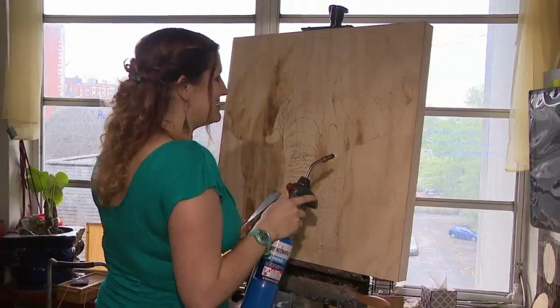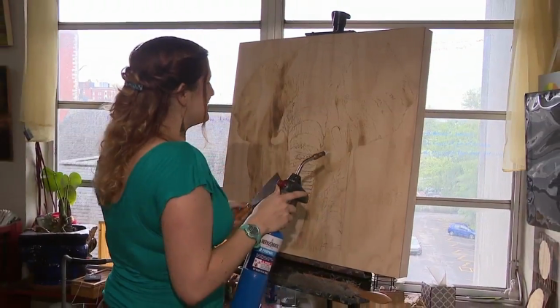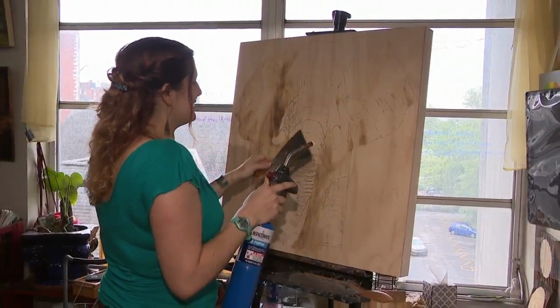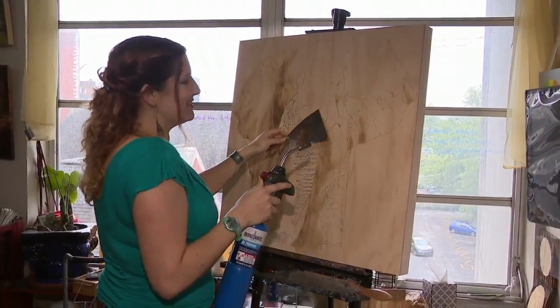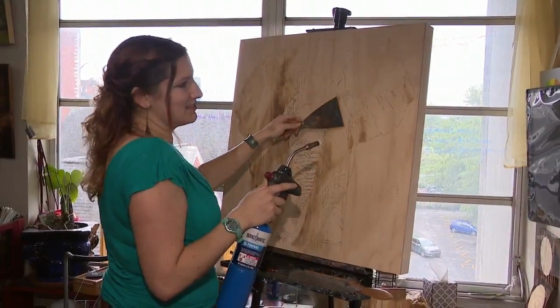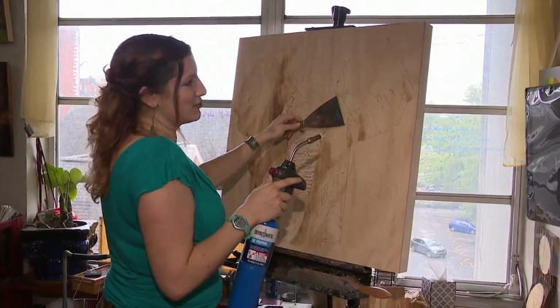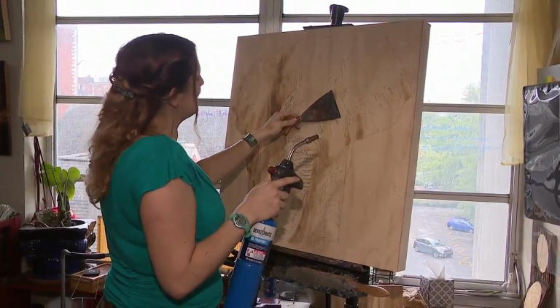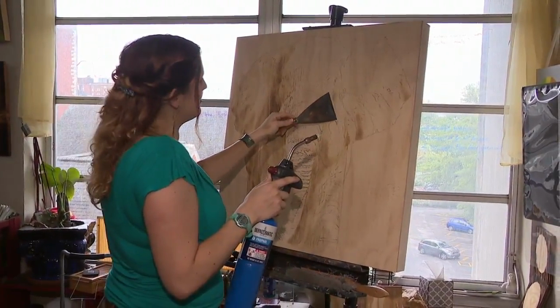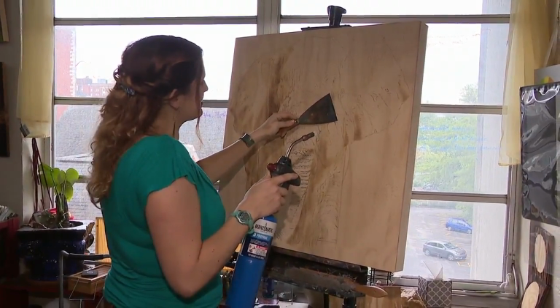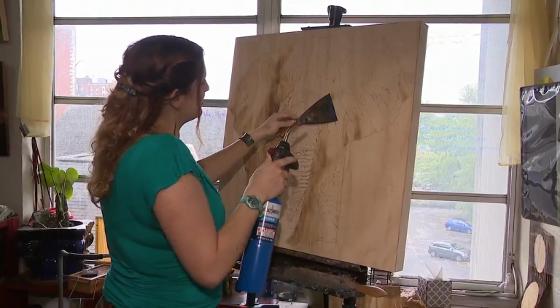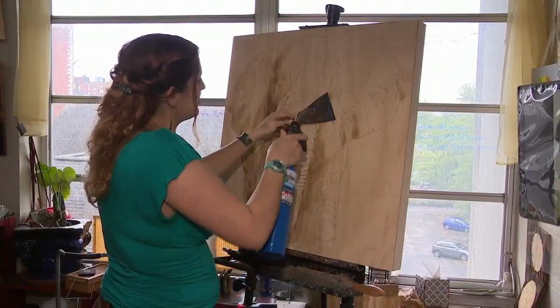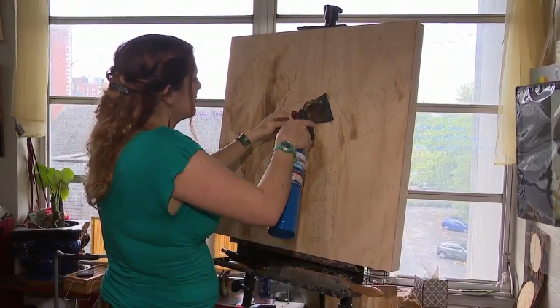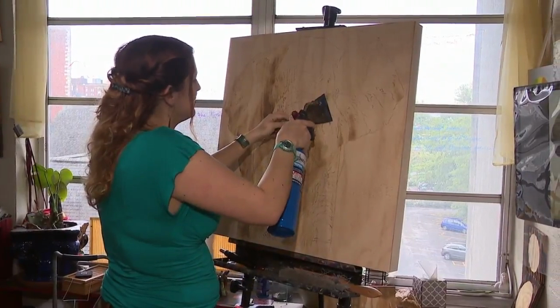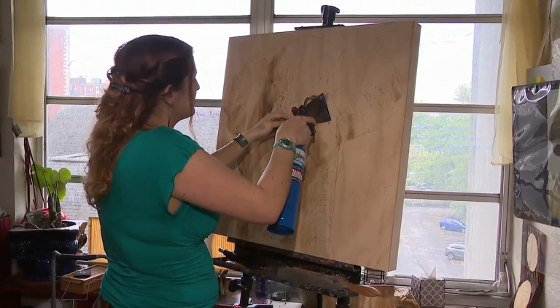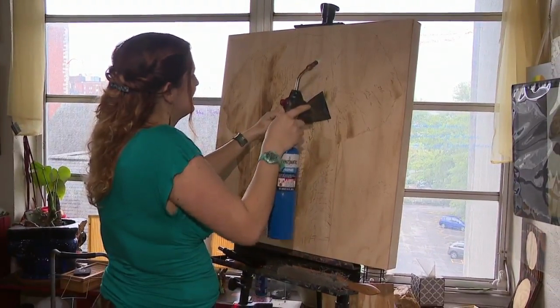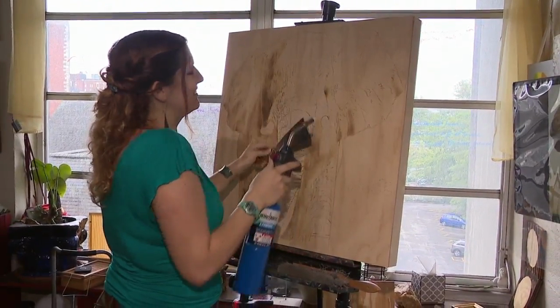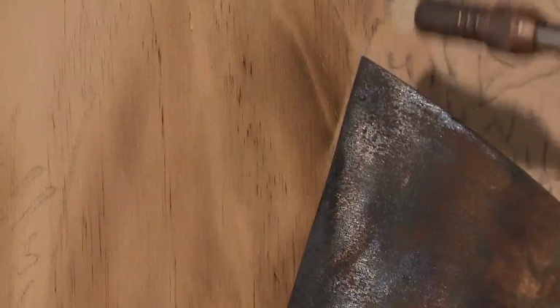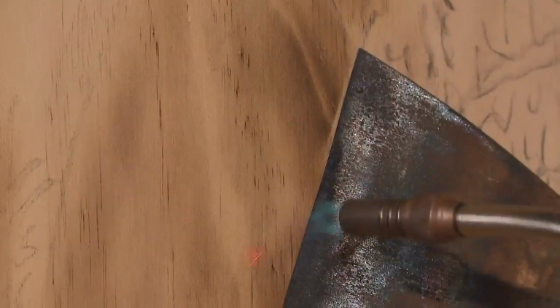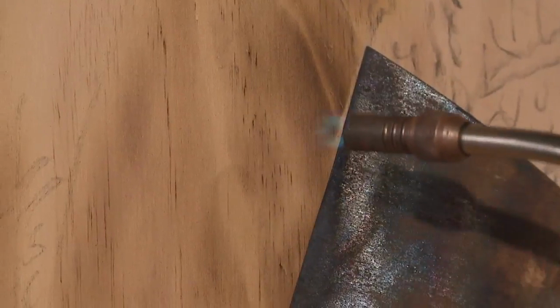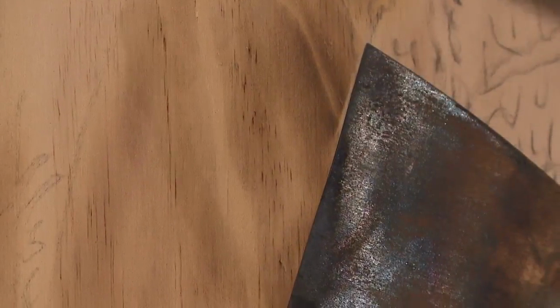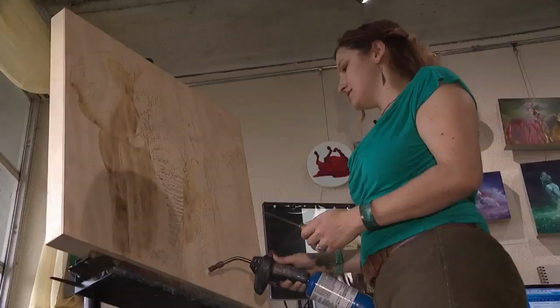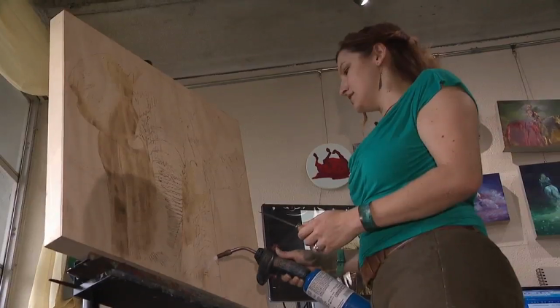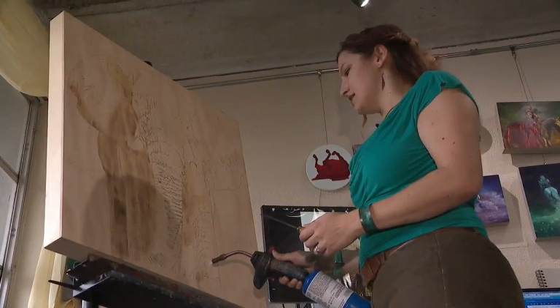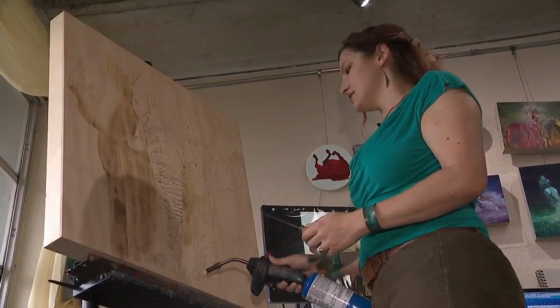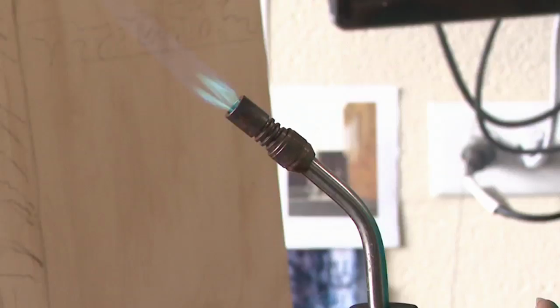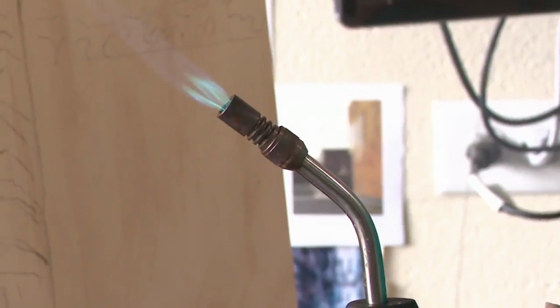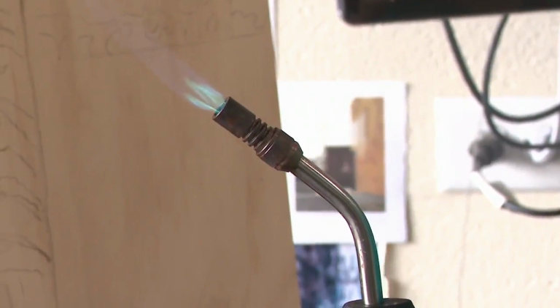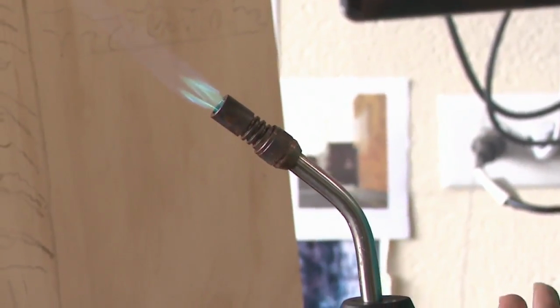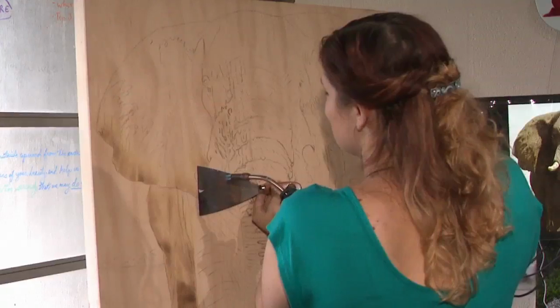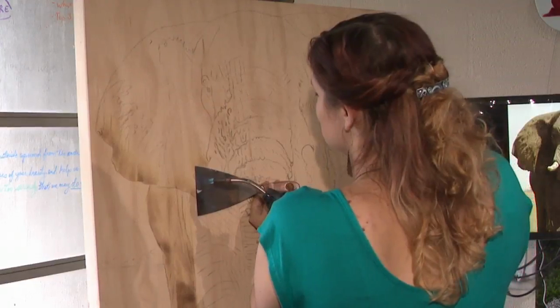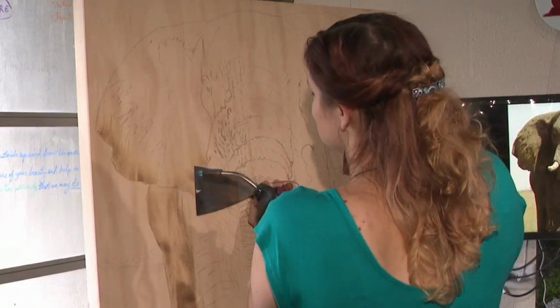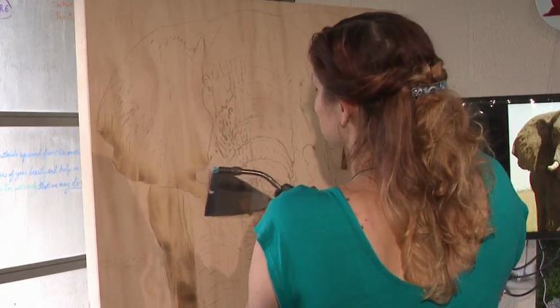I do think that every single torch painting I make is a little bit better than the last one. Reporting in Chattanooga for Made in Our Hometown, I'm Kayla Strayer.